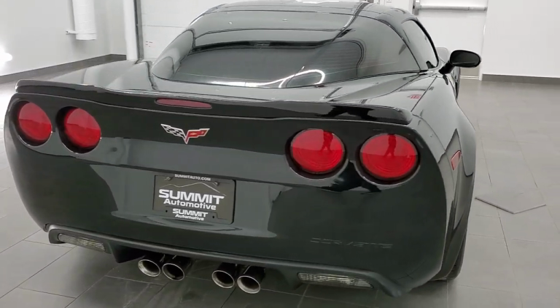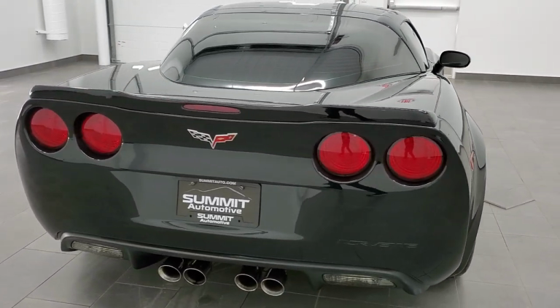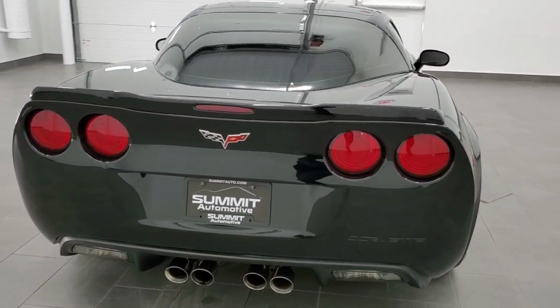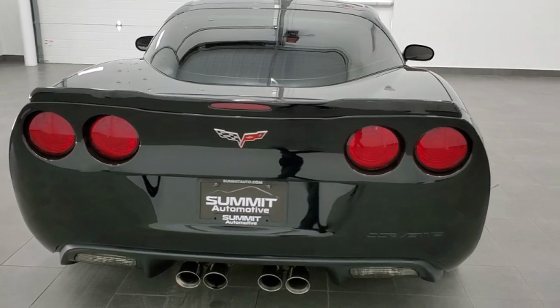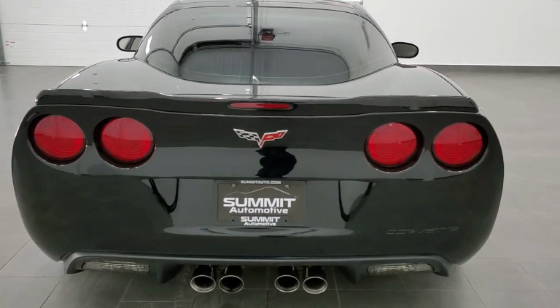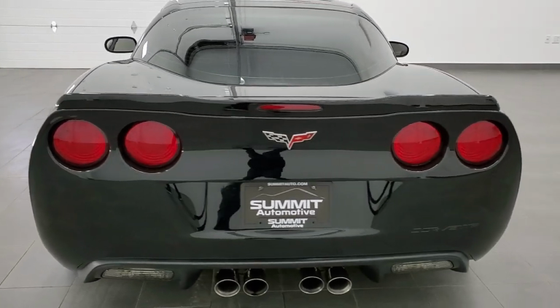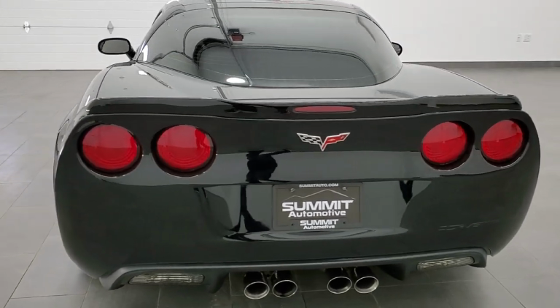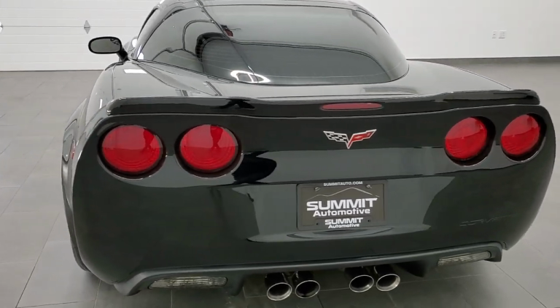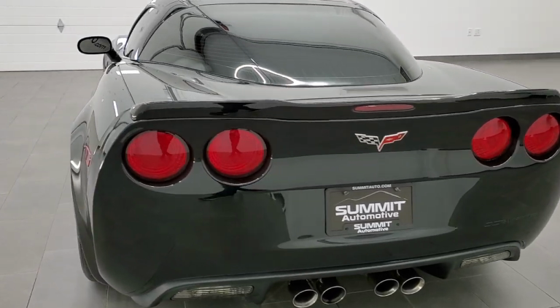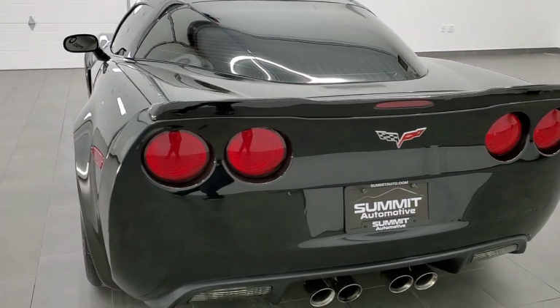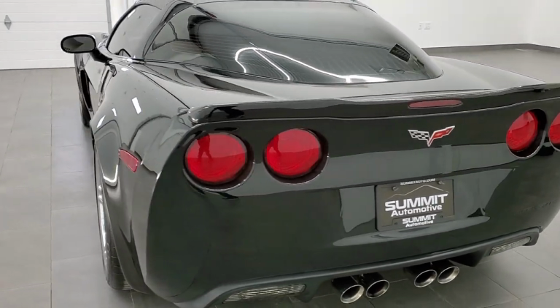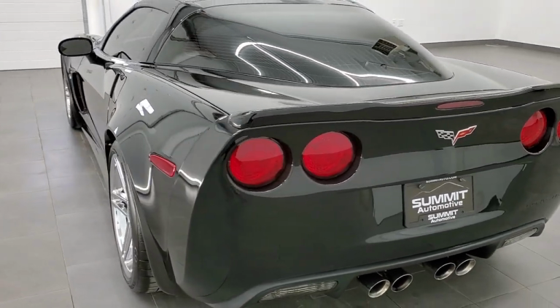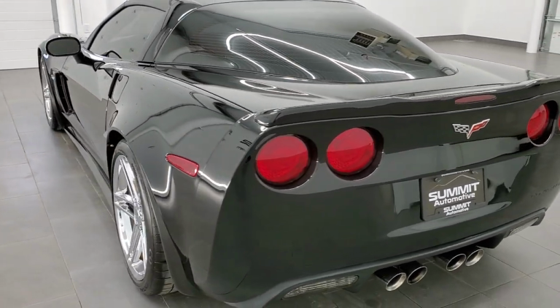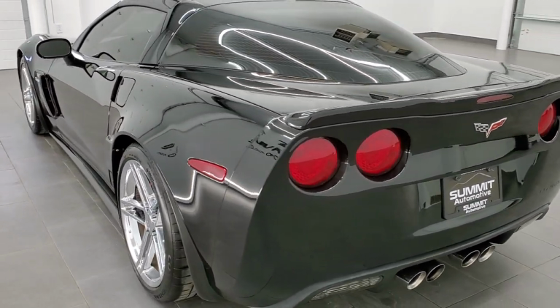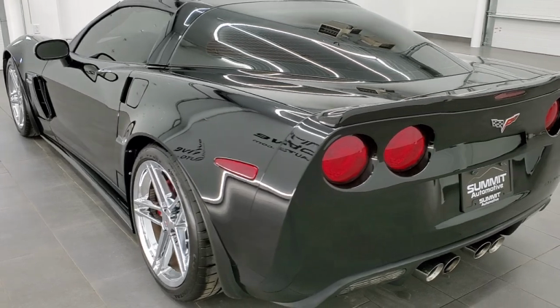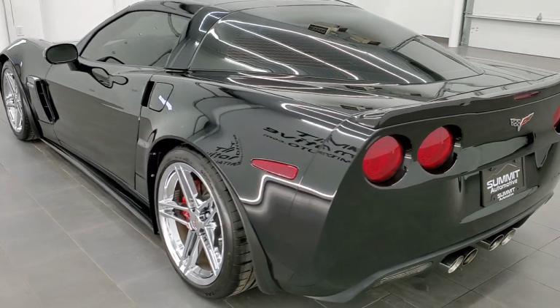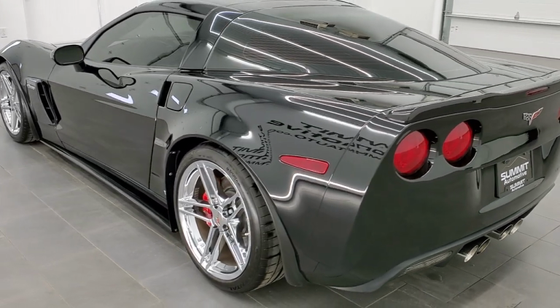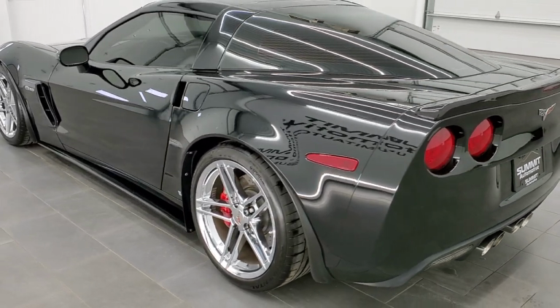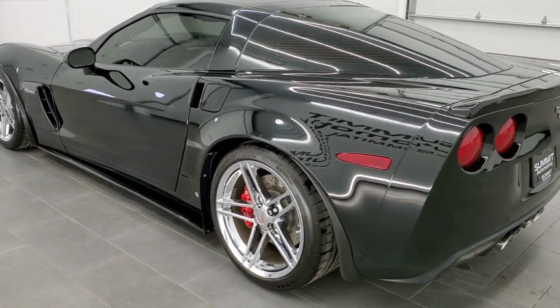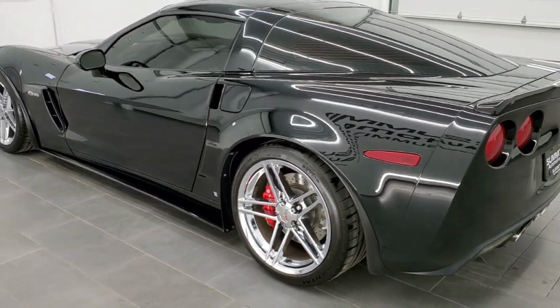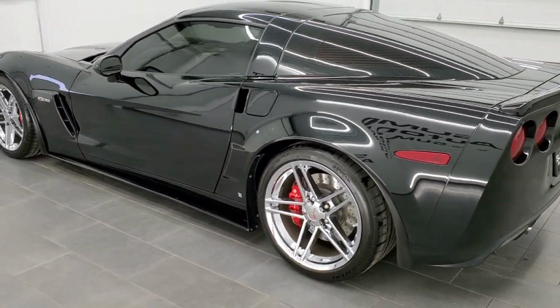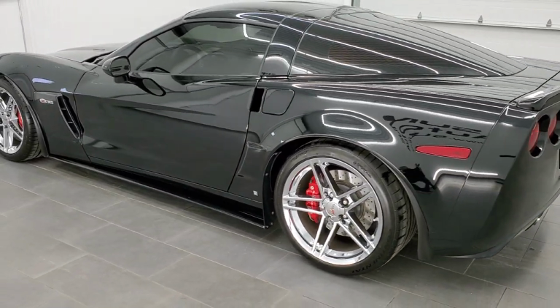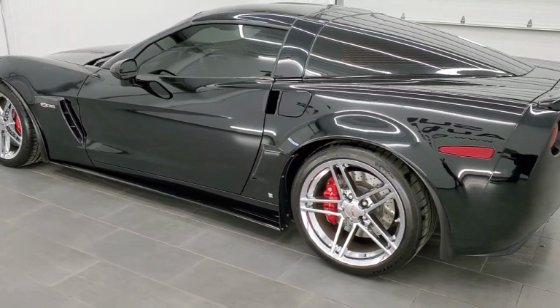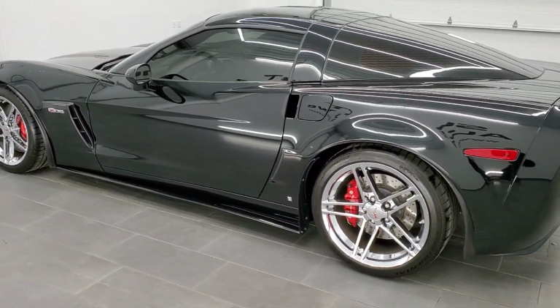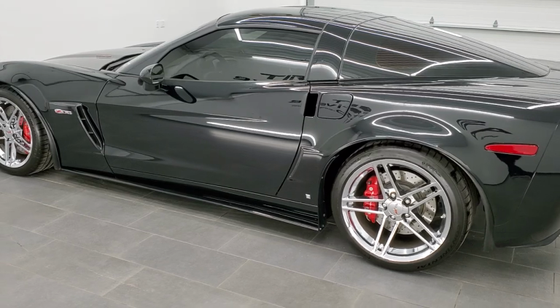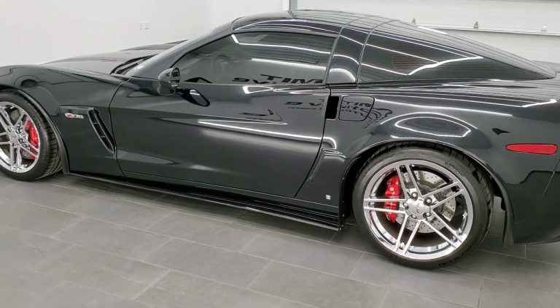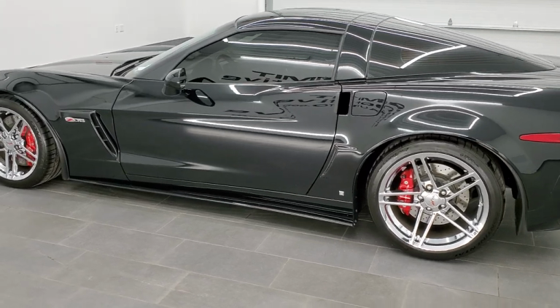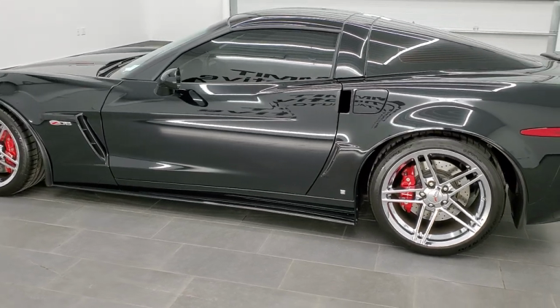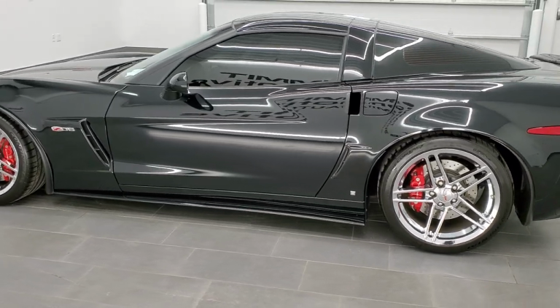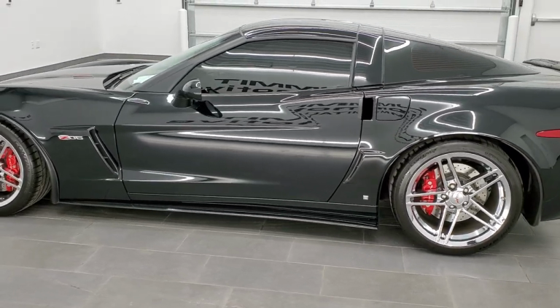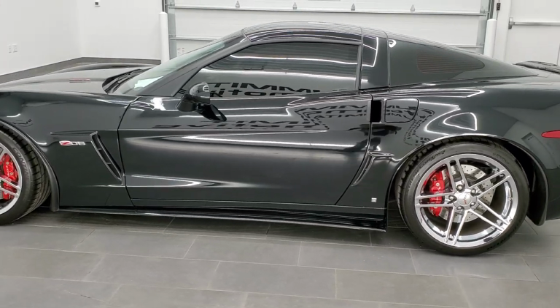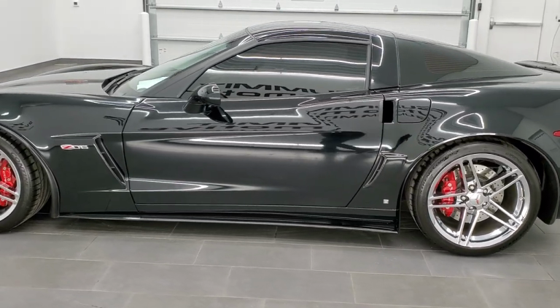This vehicle has the 7-liter V8 motor which pumps out 505 horsepower. Black clear coat is the color, and we shoot all of our videos in 1080p 60 frames per second.